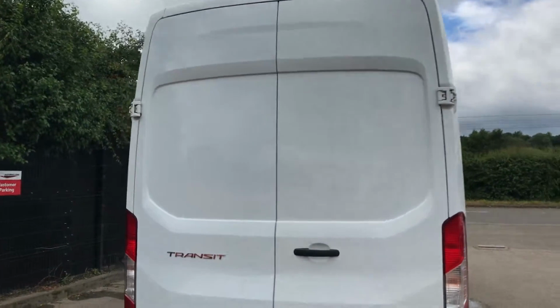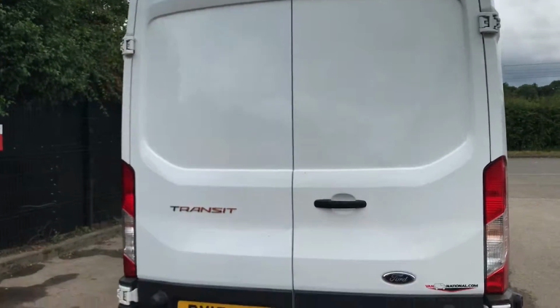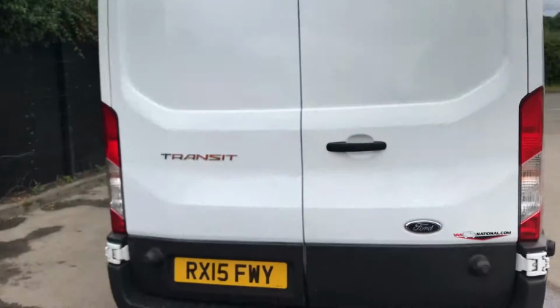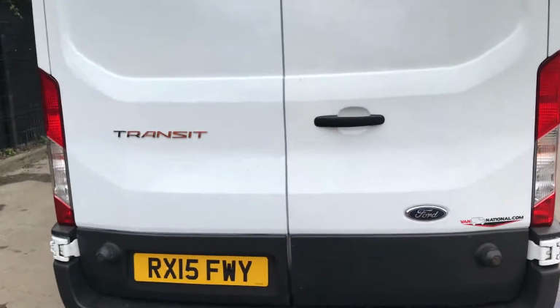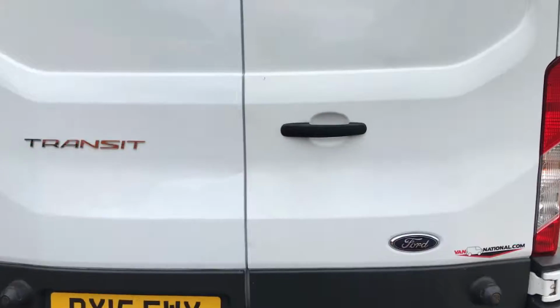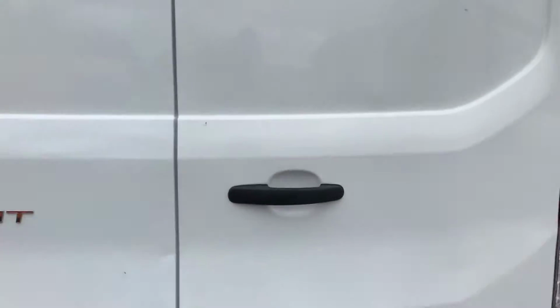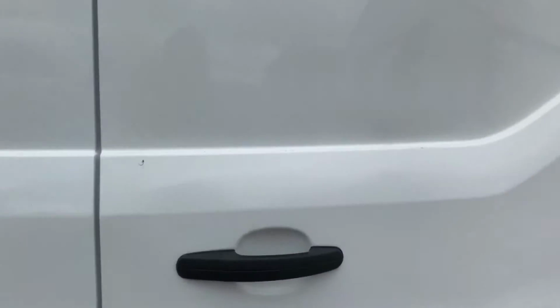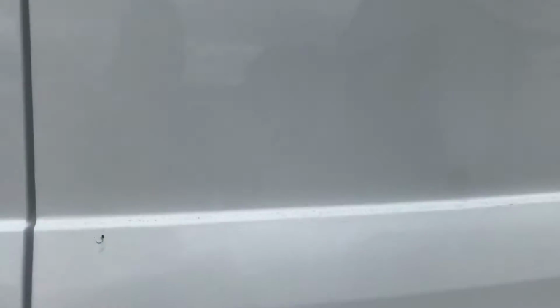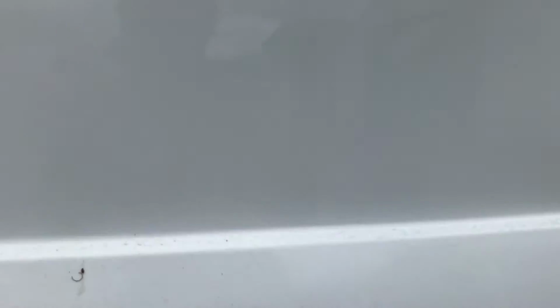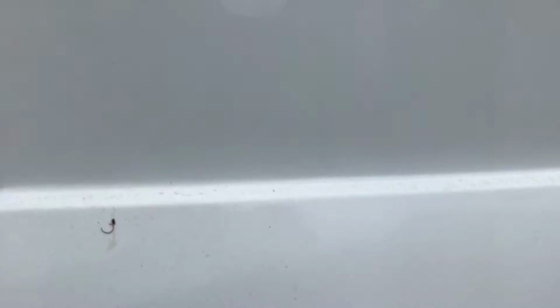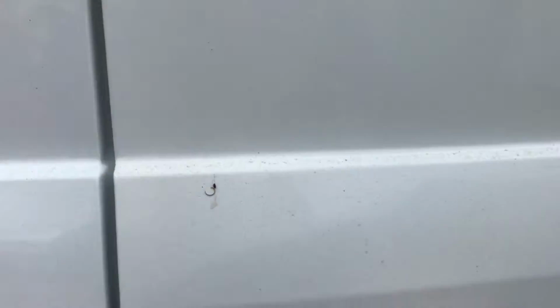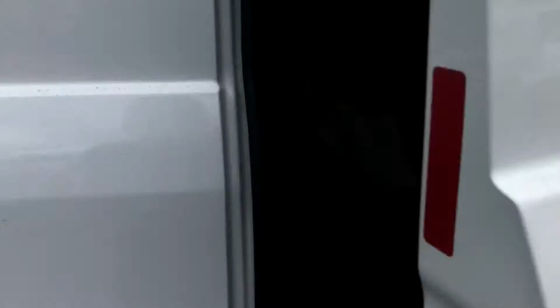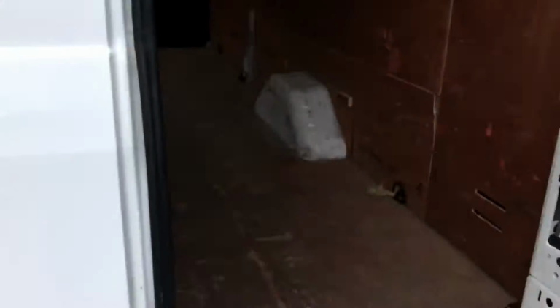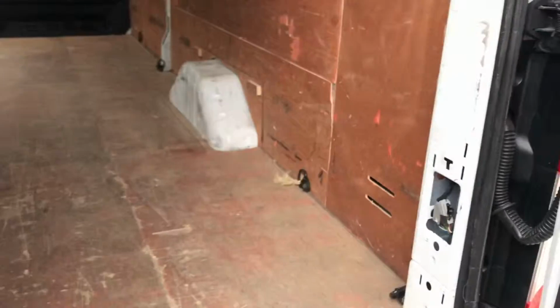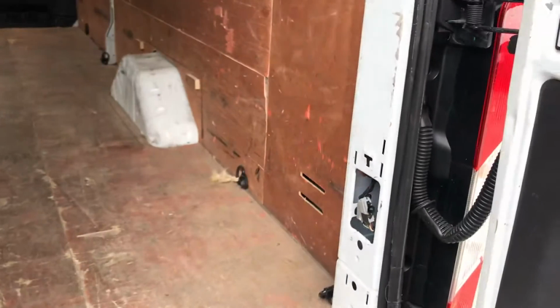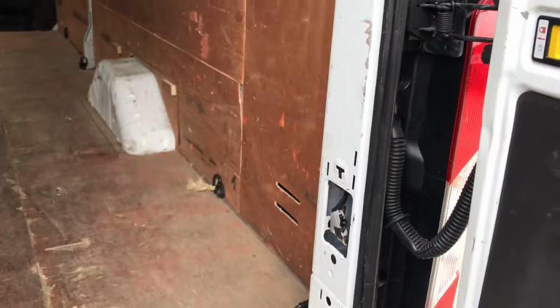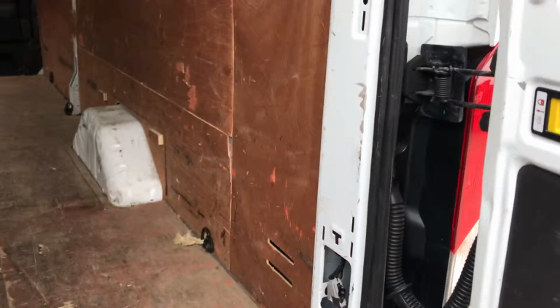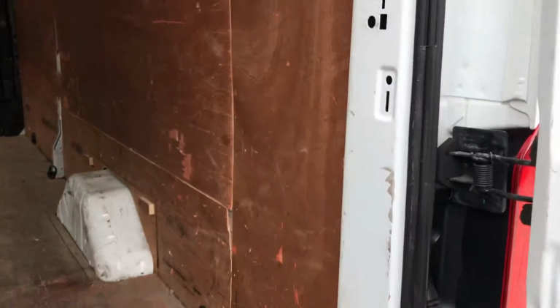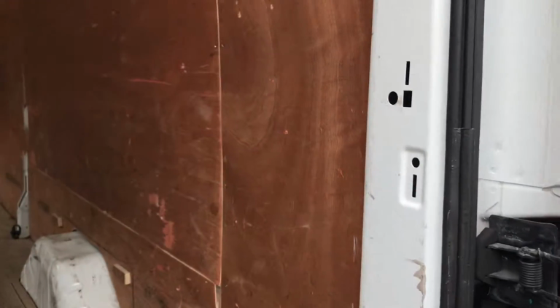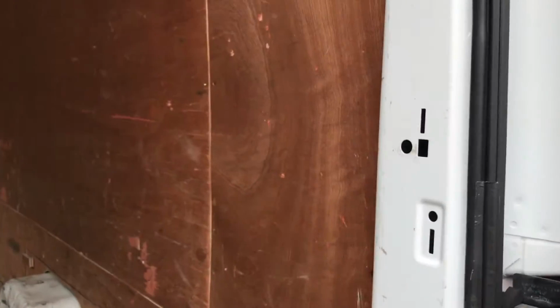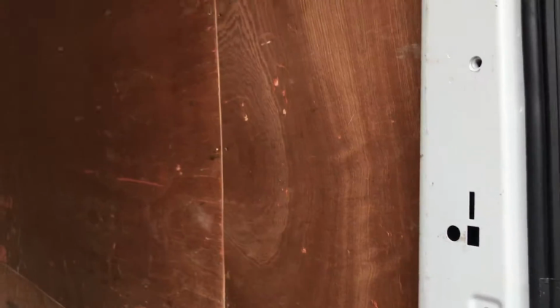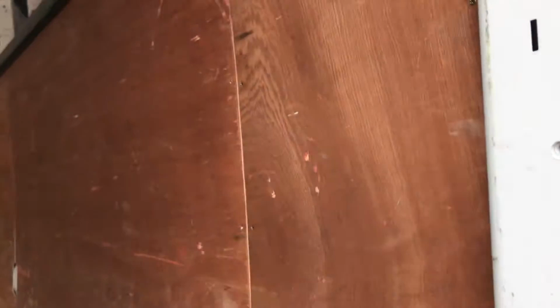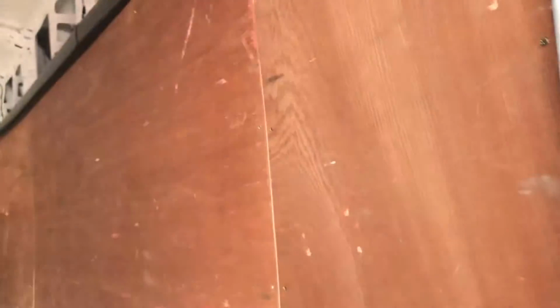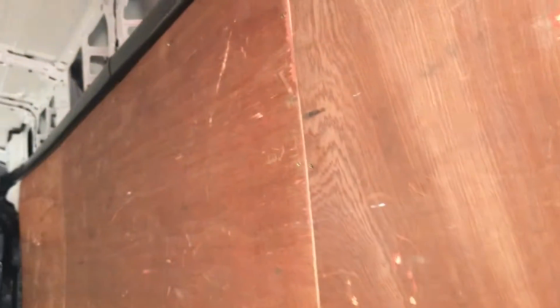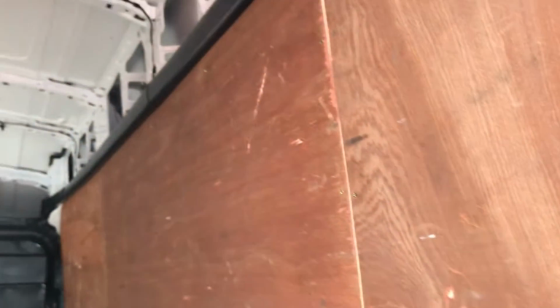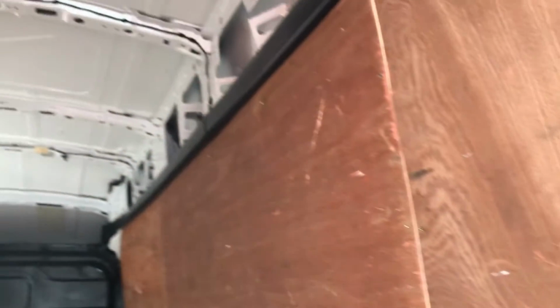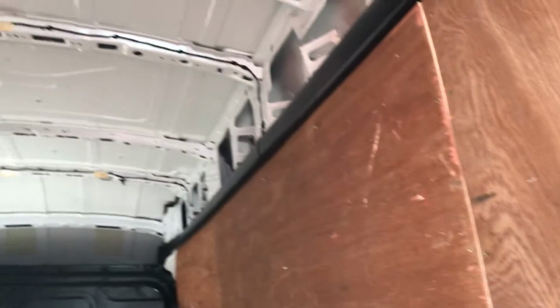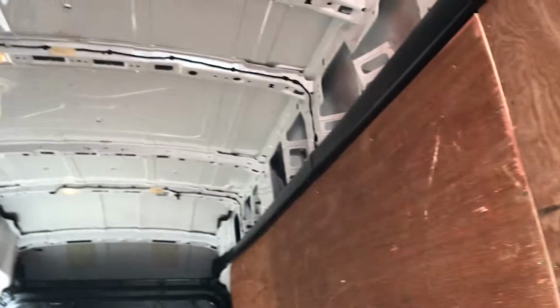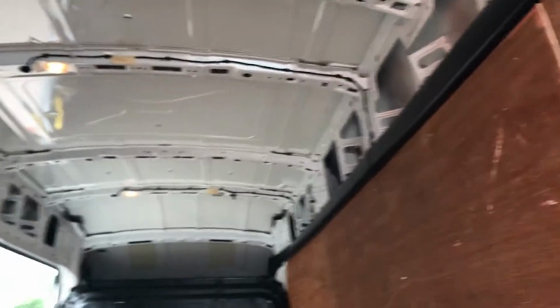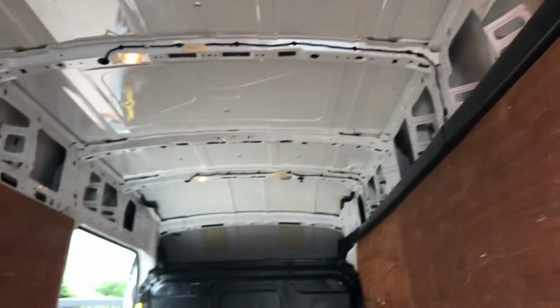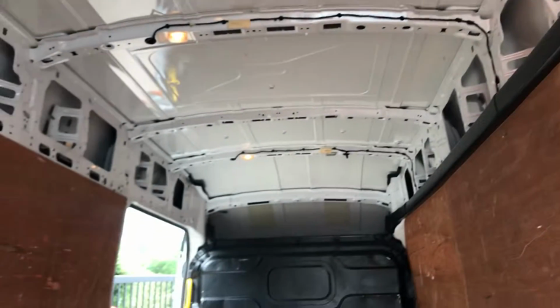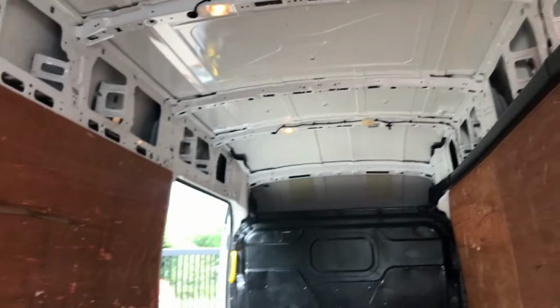If I show you inside the back here, it's got ply lining throughout. It's a huge van, as you can see.